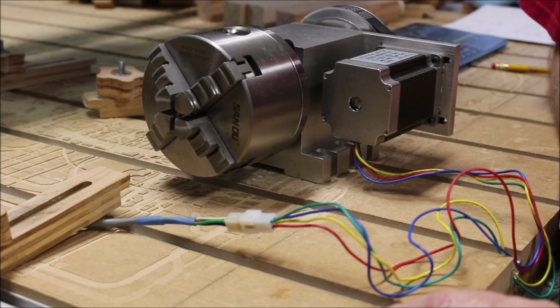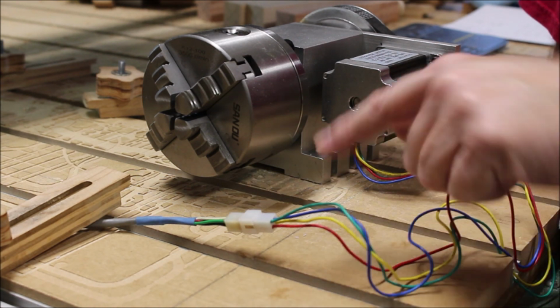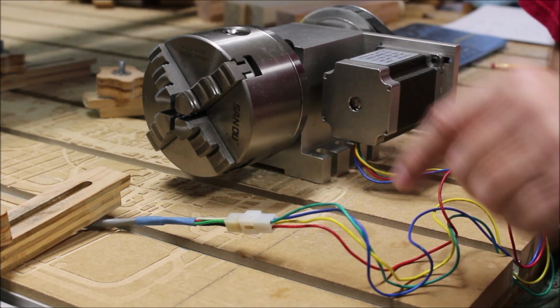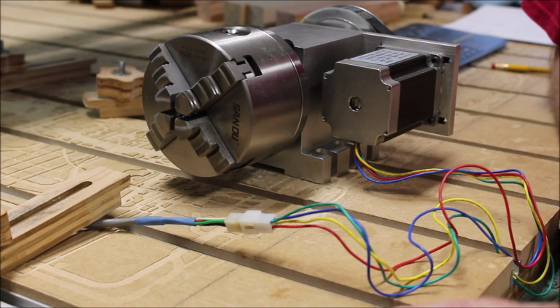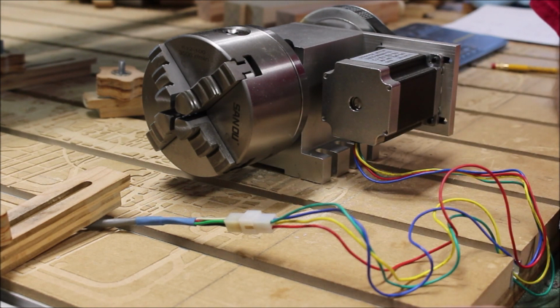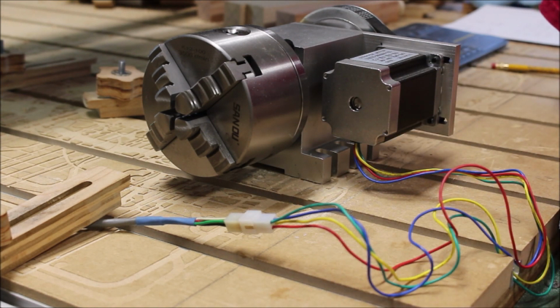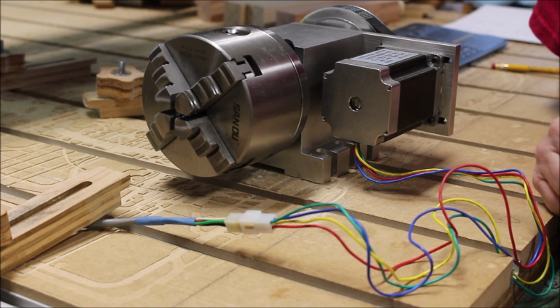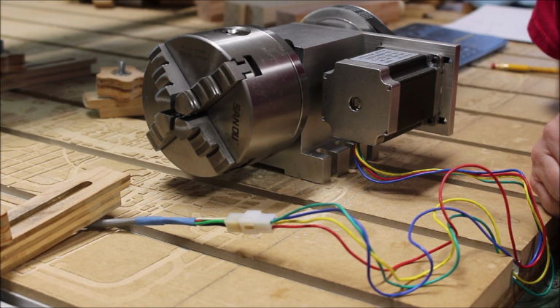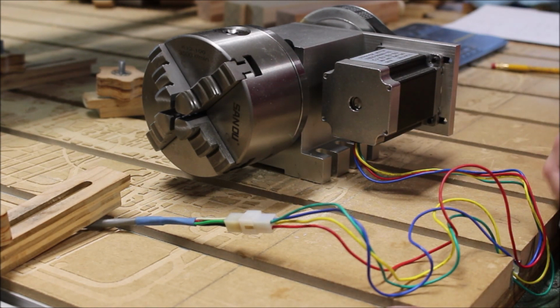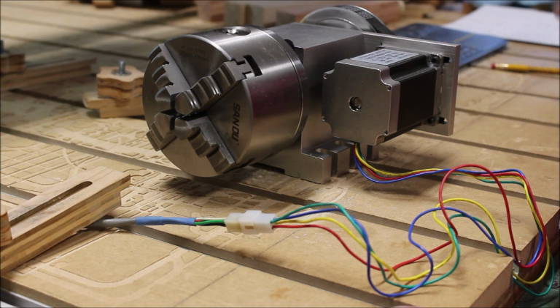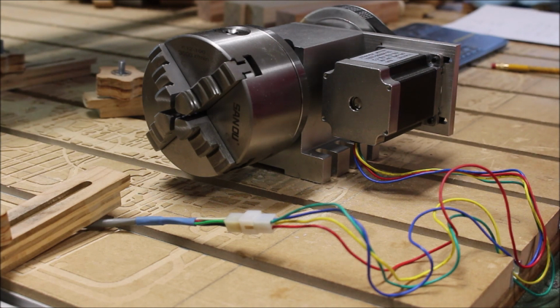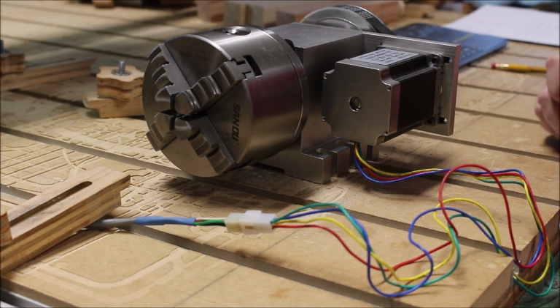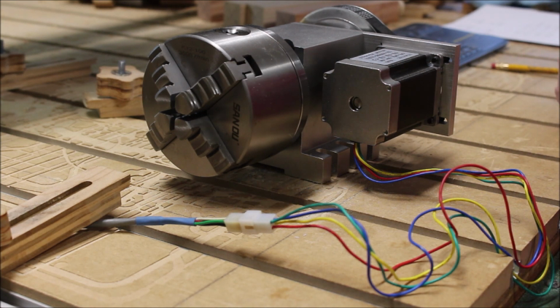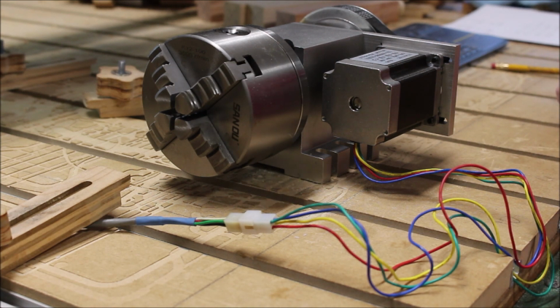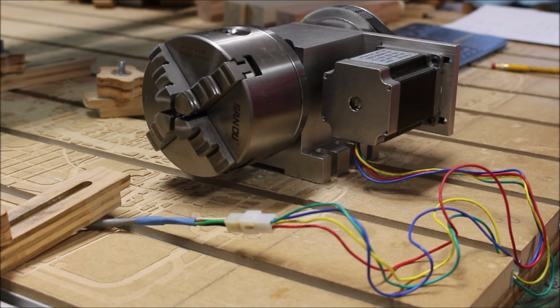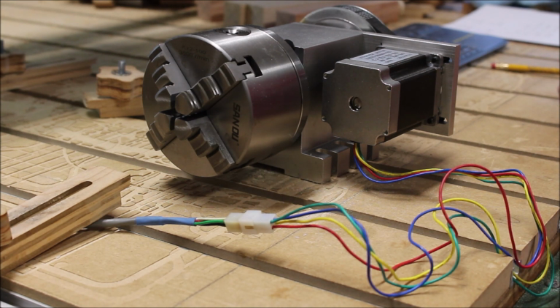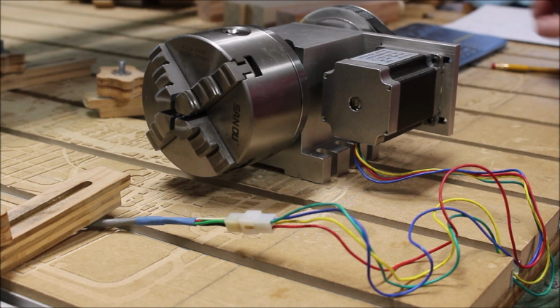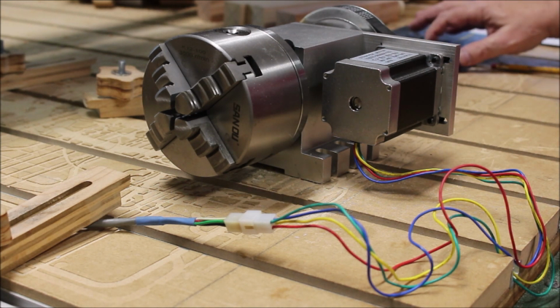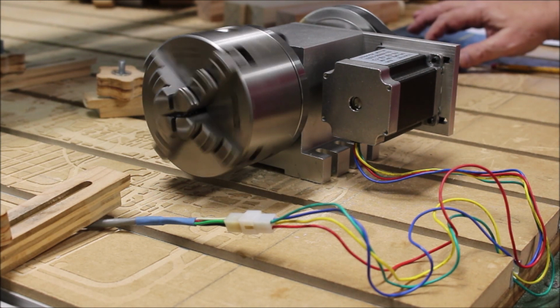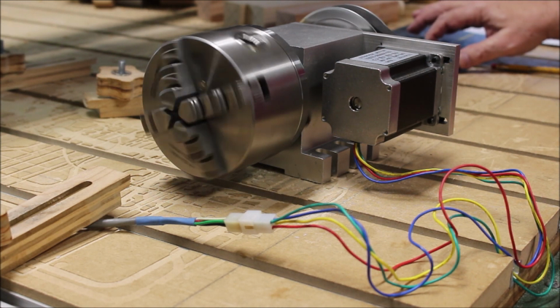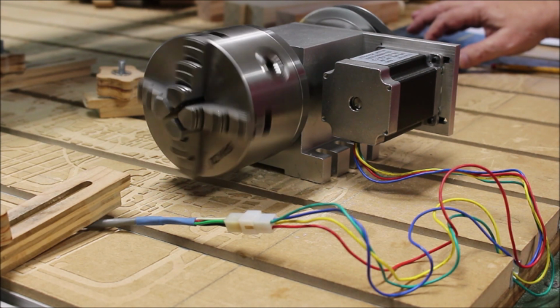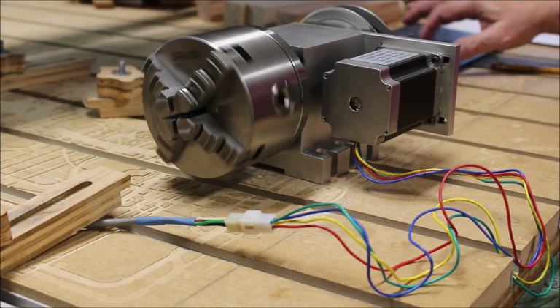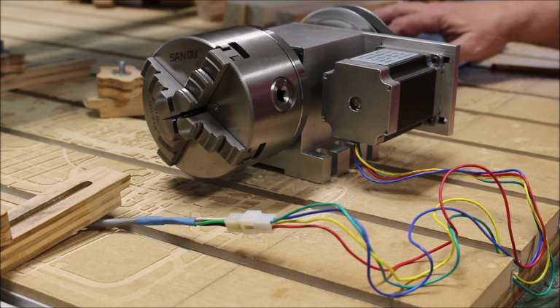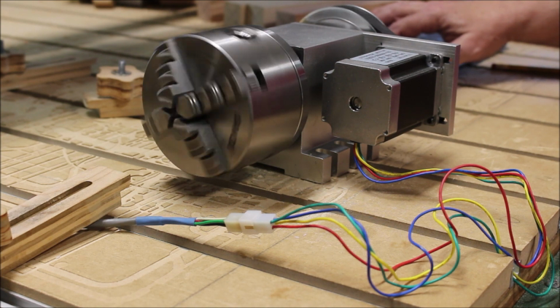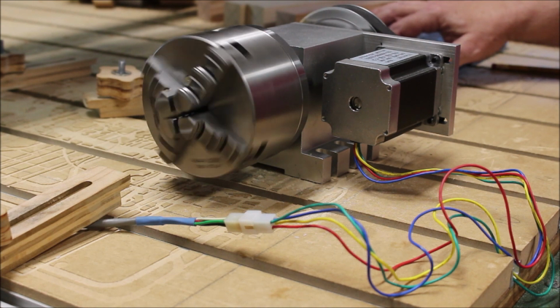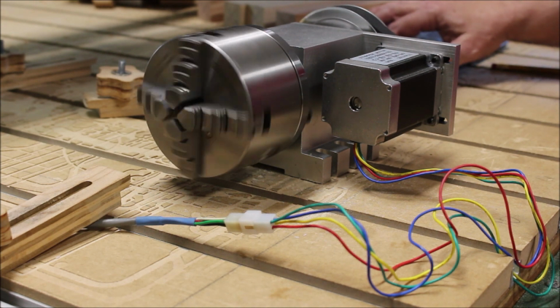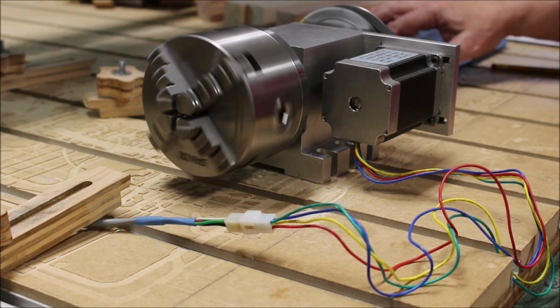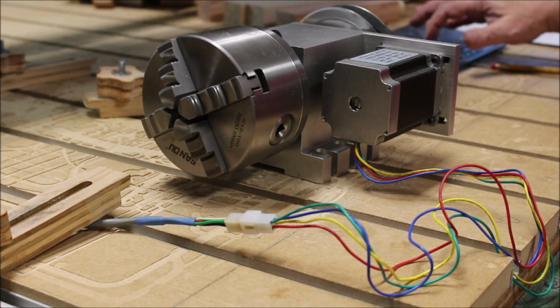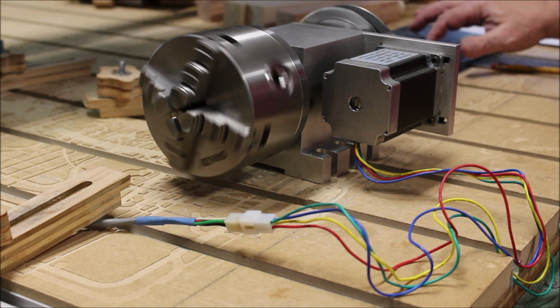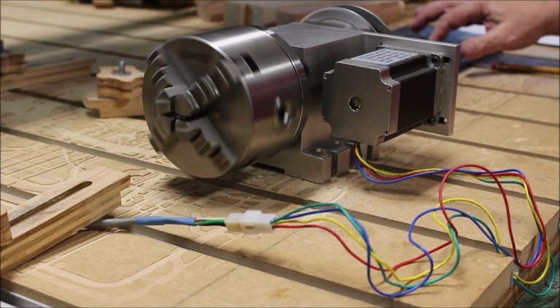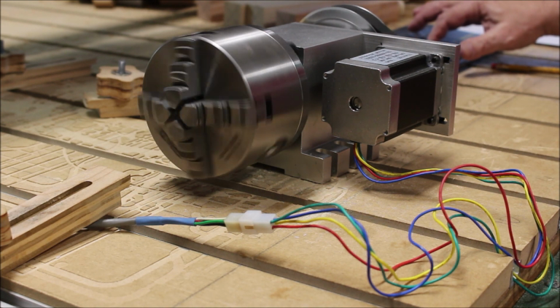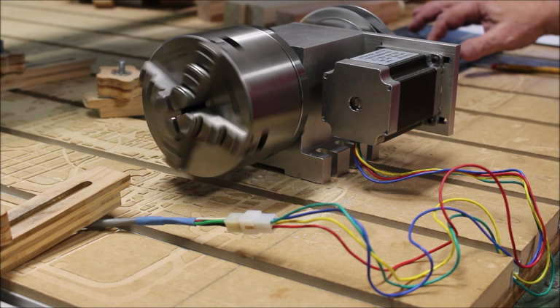Once I had the Molex connector assembled, it was time to connect it again to the other cable and then check it one more time just to make sure I had it right at this point. And it looks like it's spinning fine.